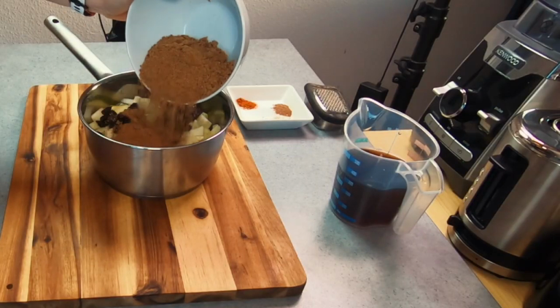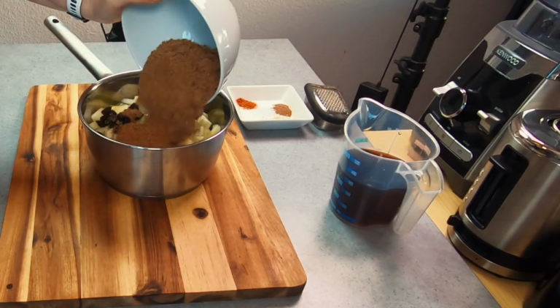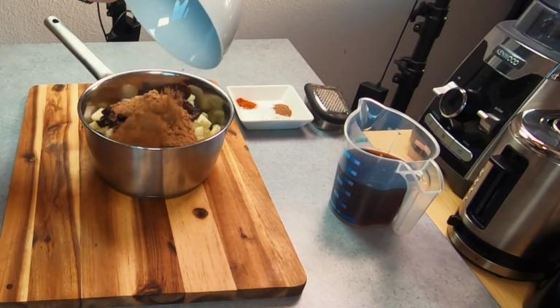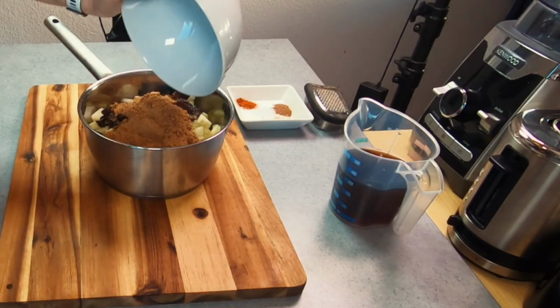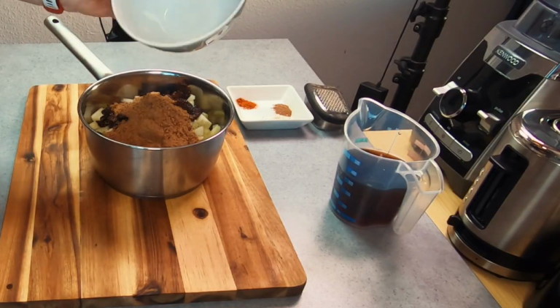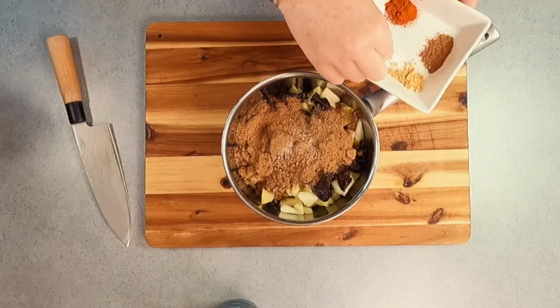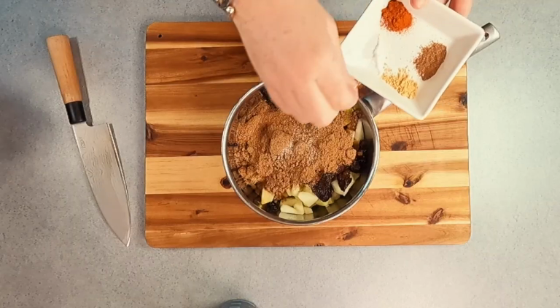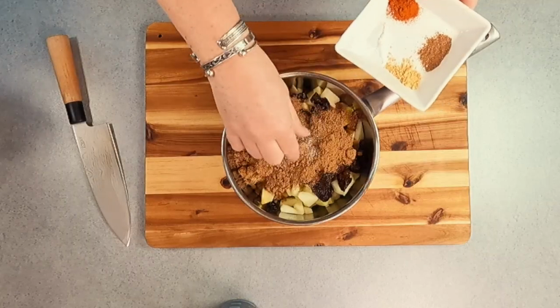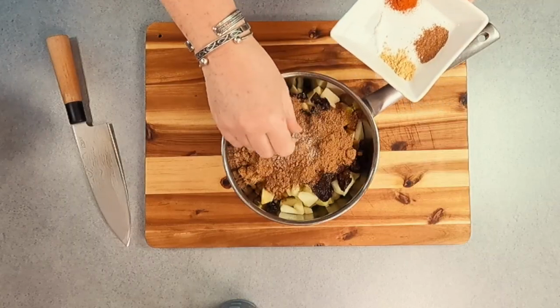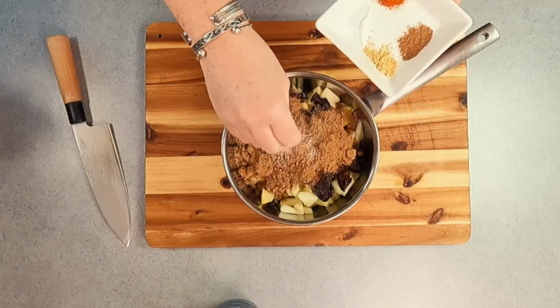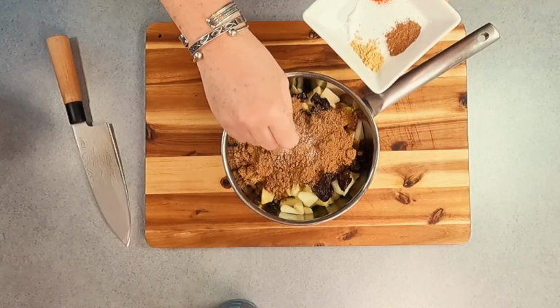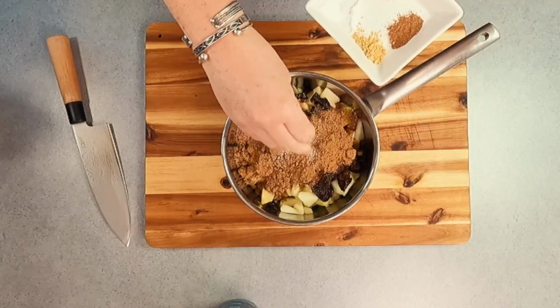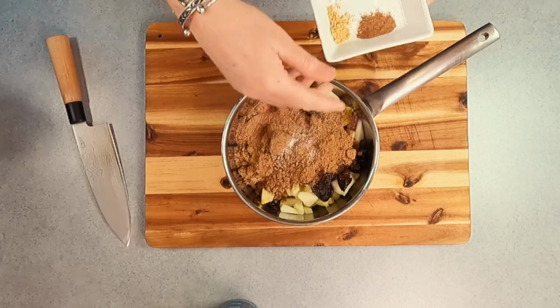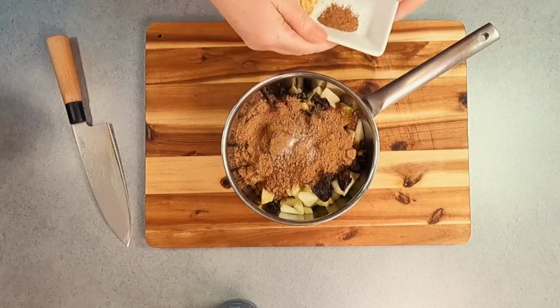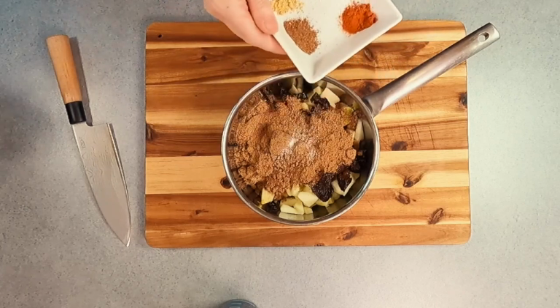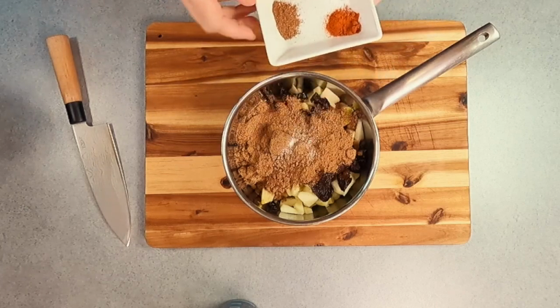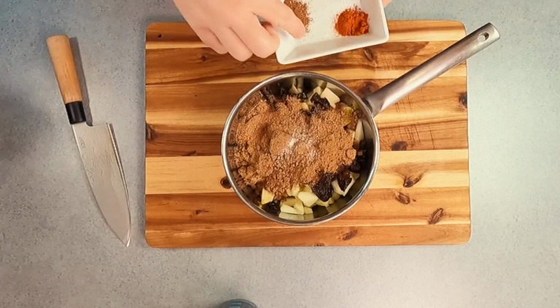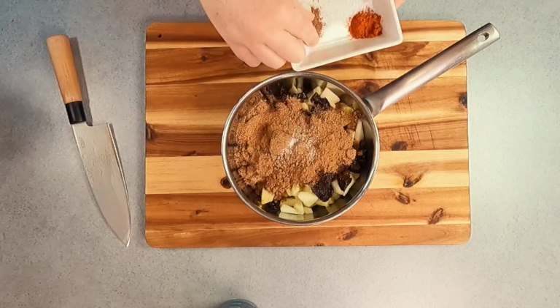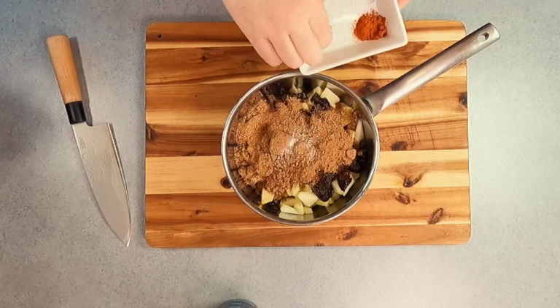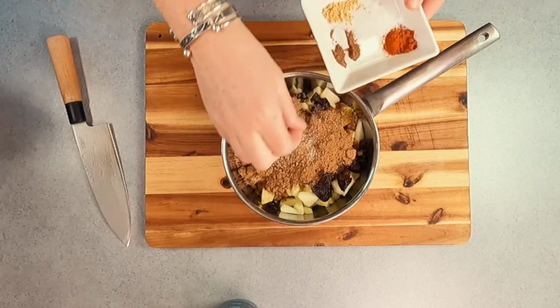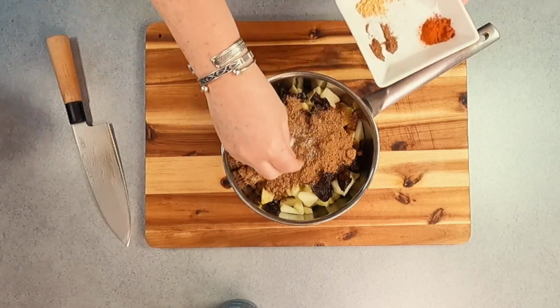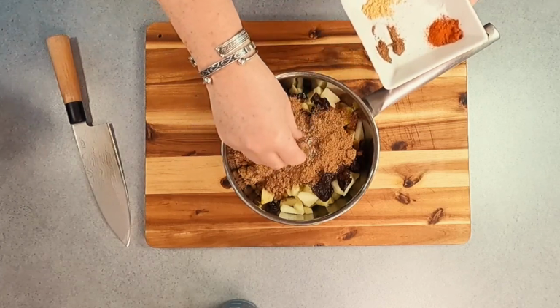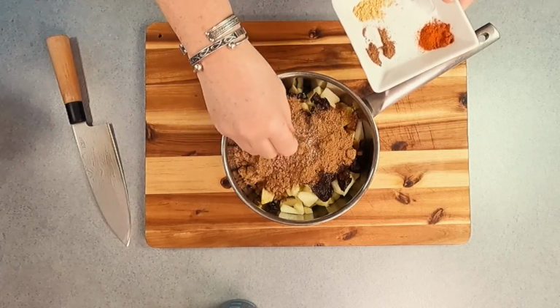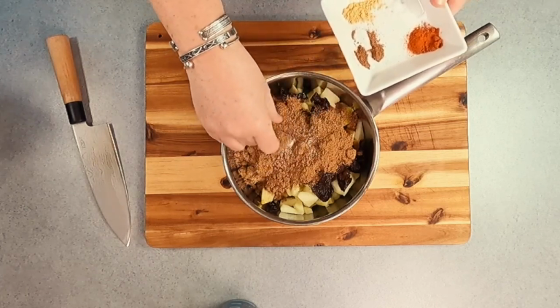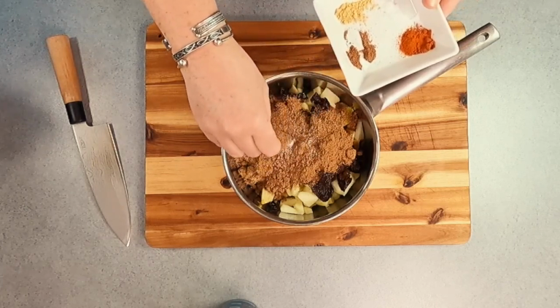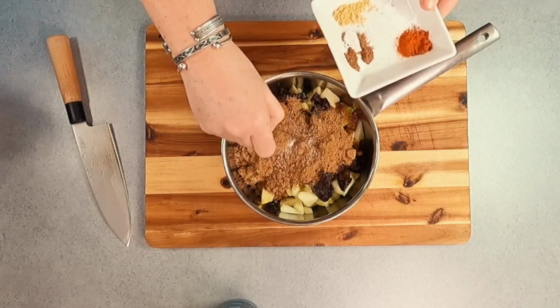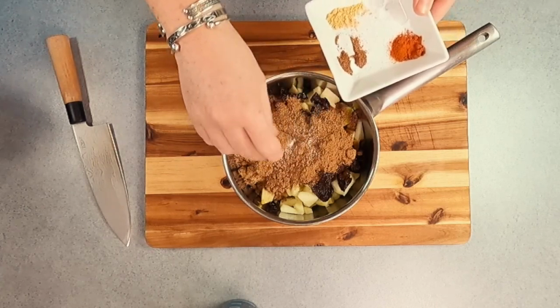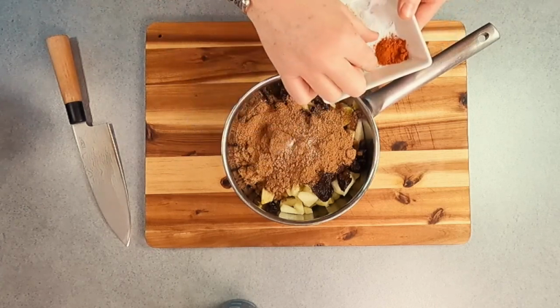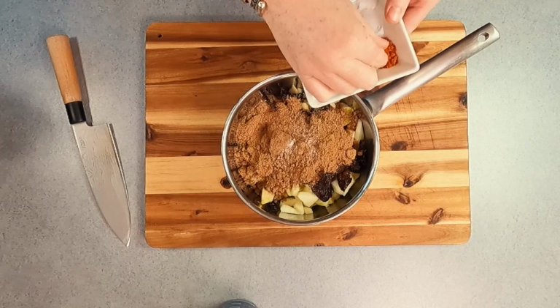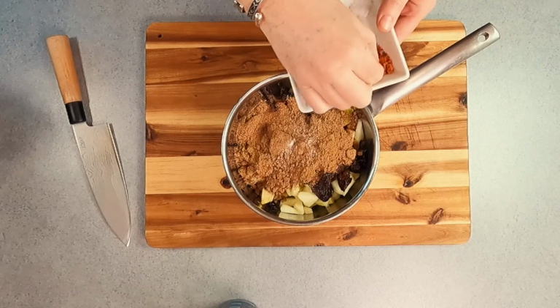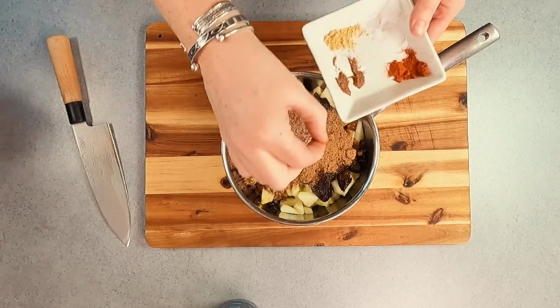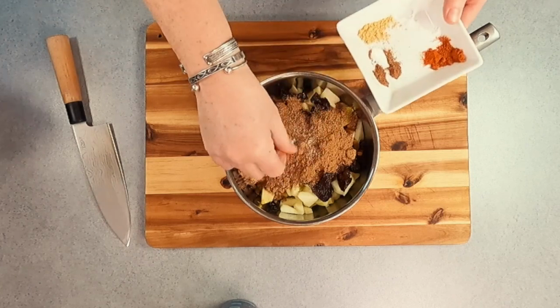The last few ingredients to add to your brown sauce is some brown sugar and then a few spices: a generous pinch of salt, some allspice, ginger, cayenne for a little bit of heat, and nutmeg.